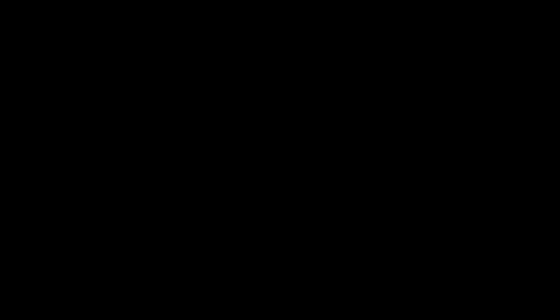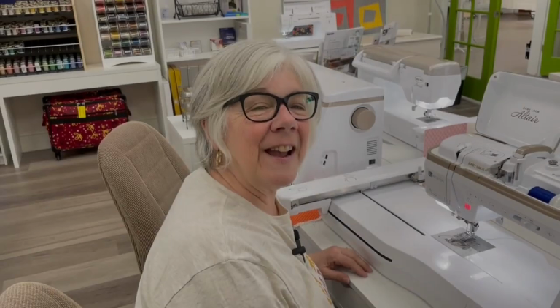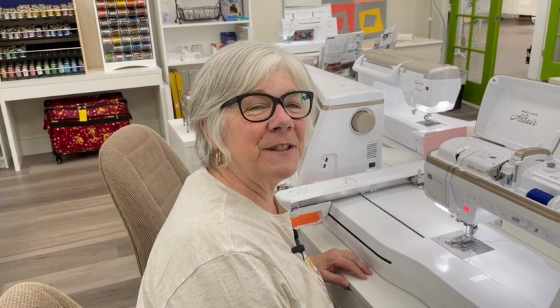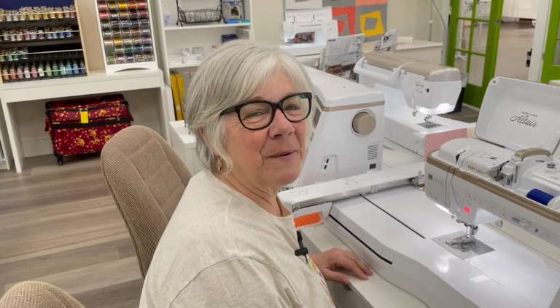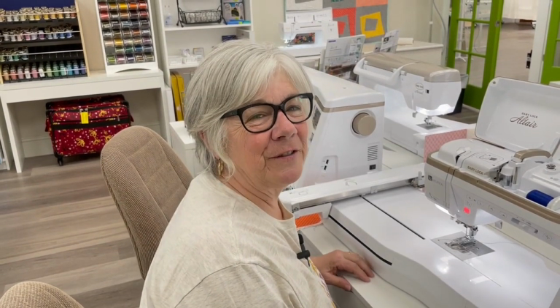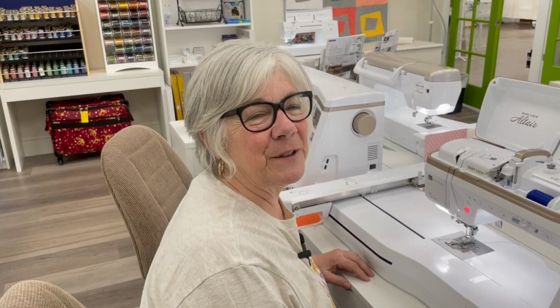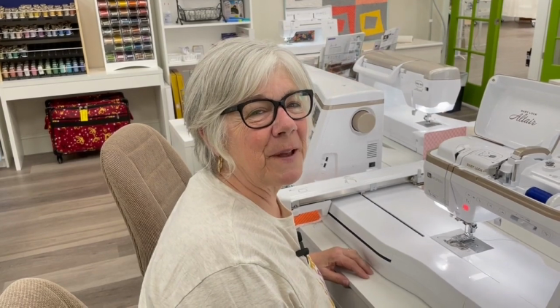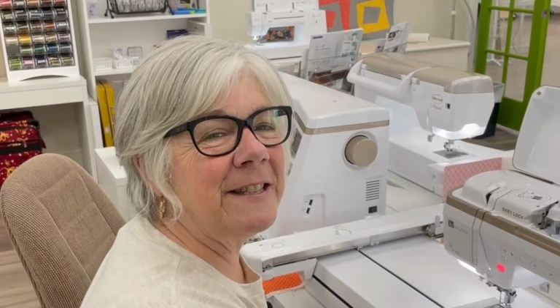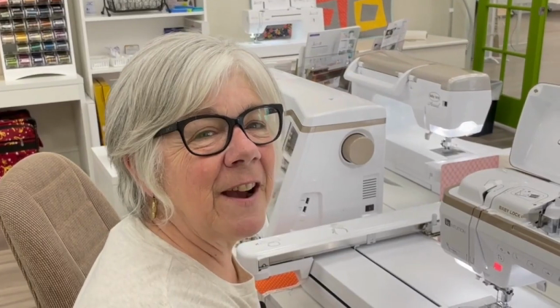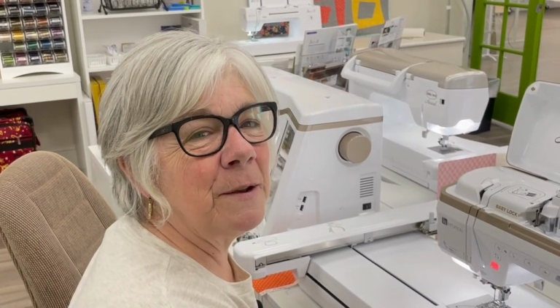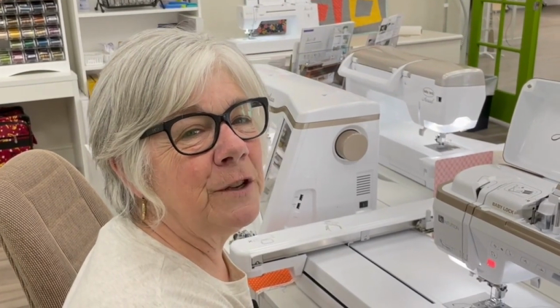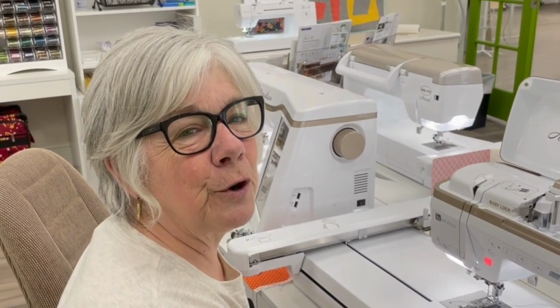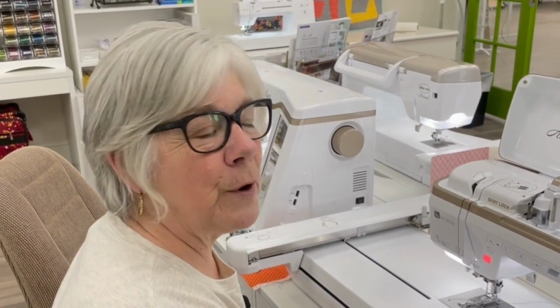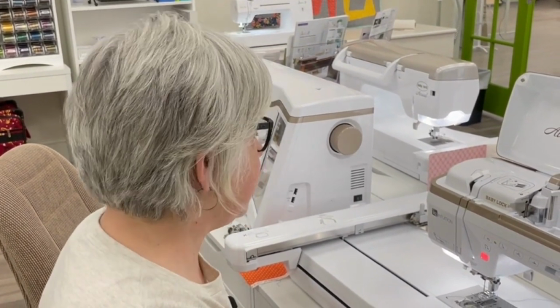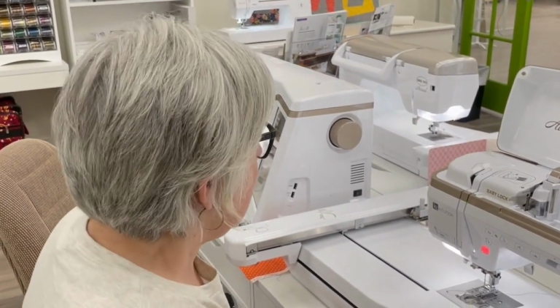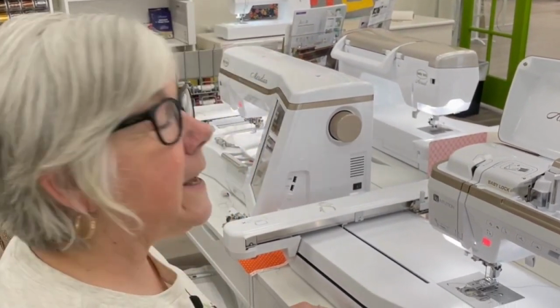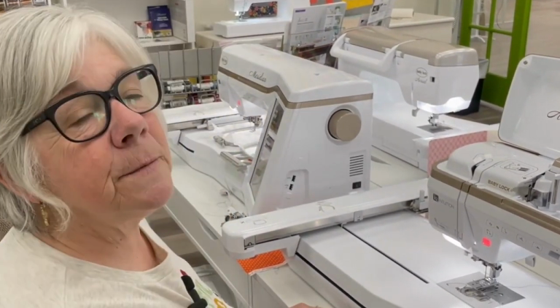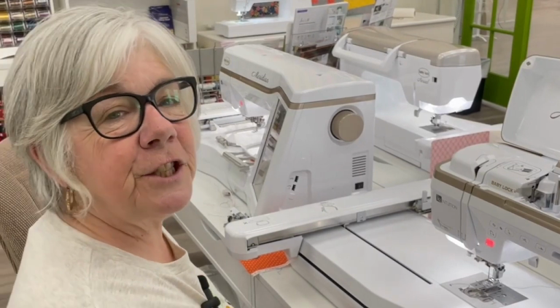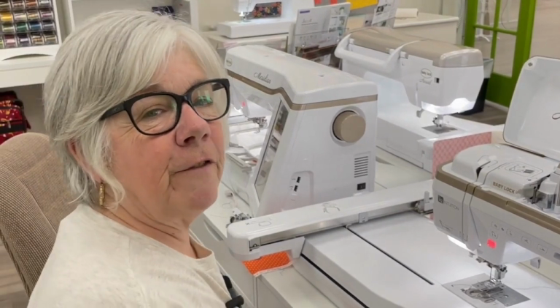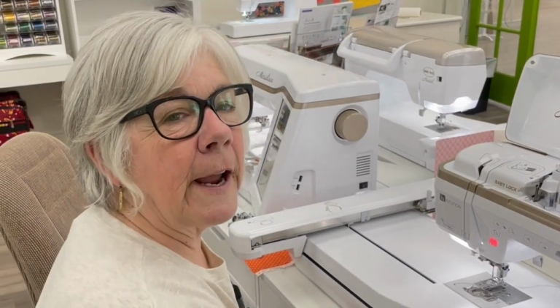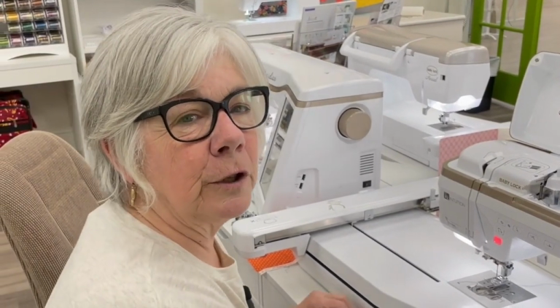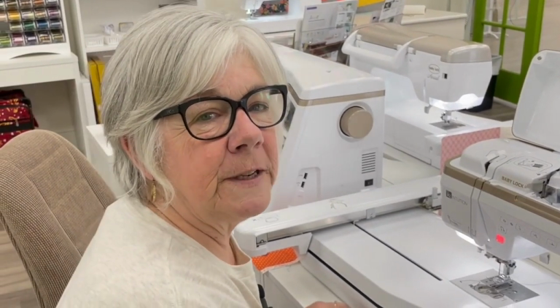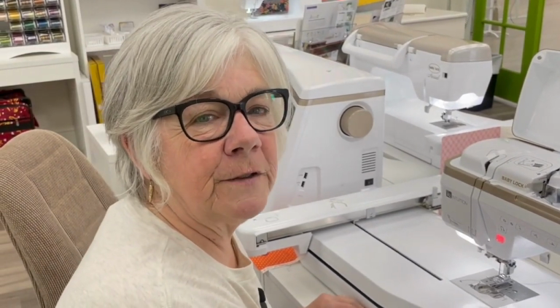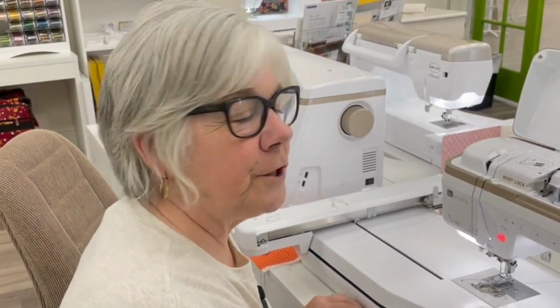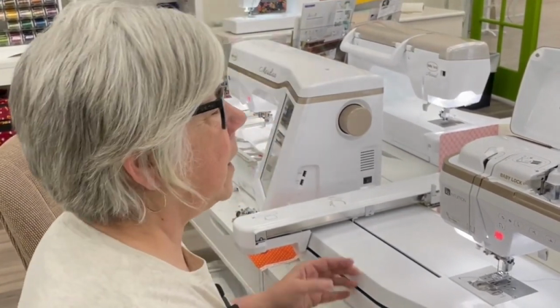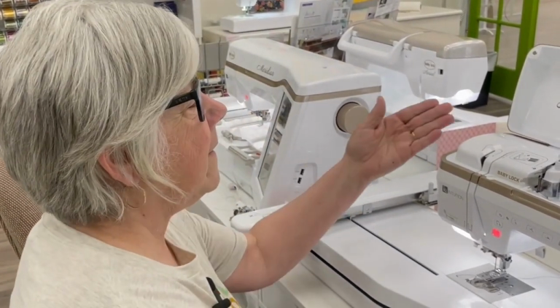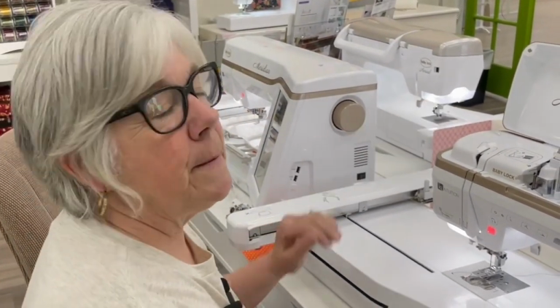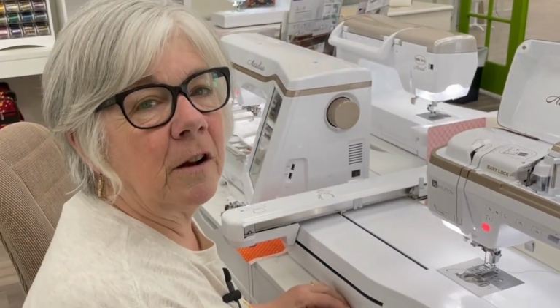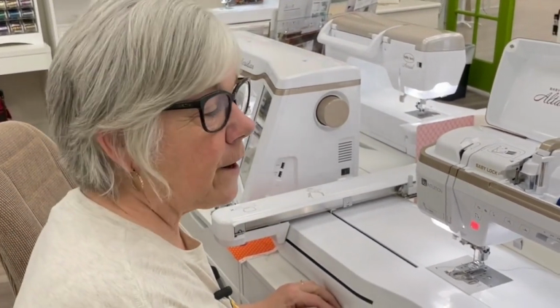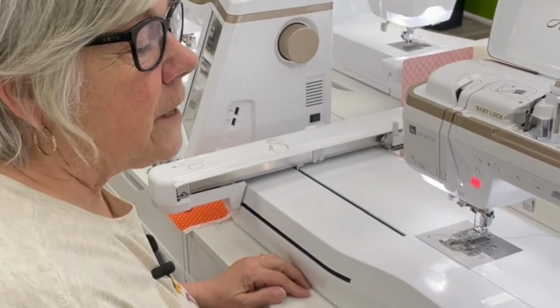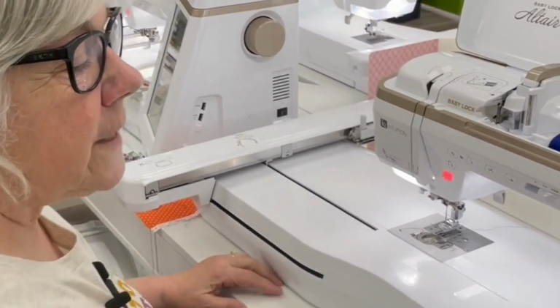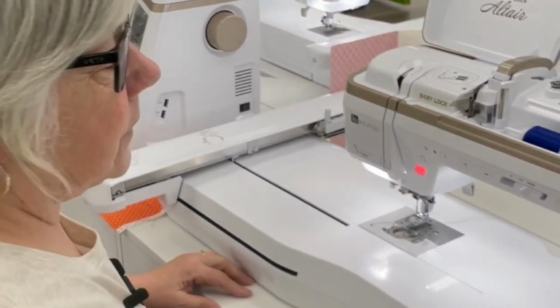Hi, I'm Crystal from My Girlfriends Quilt Shop and today I am going to show you how to do the hem stitching for heirloom decorative stitch on the Baby Lock Altair. So let's get started.